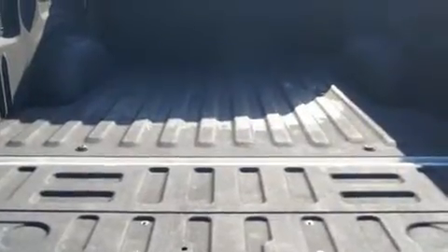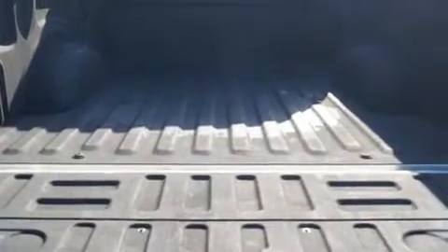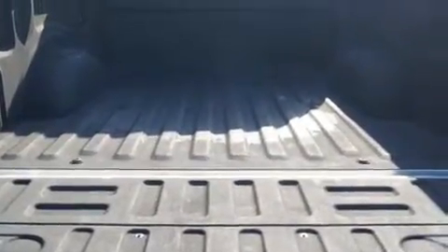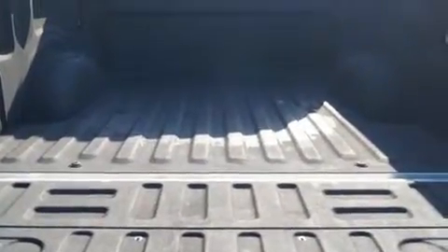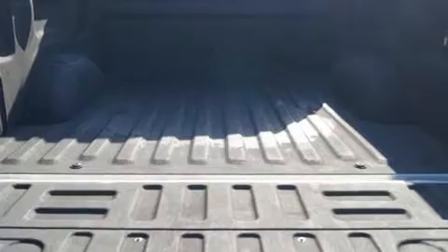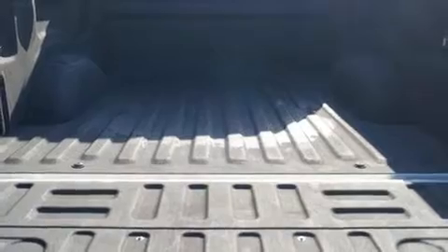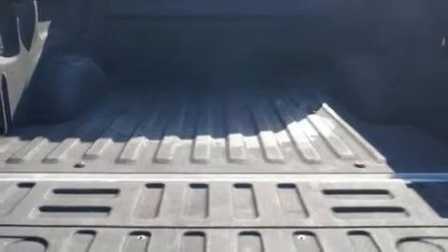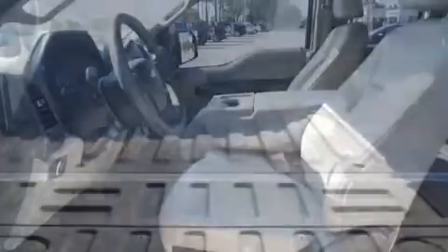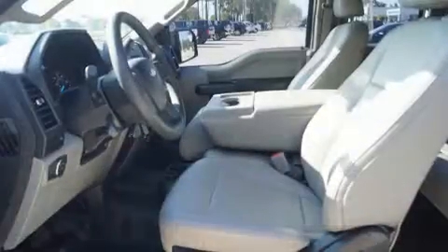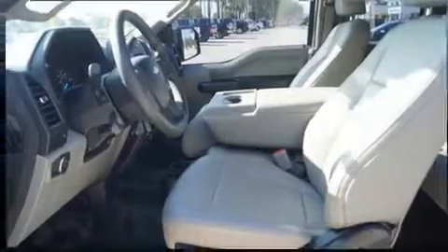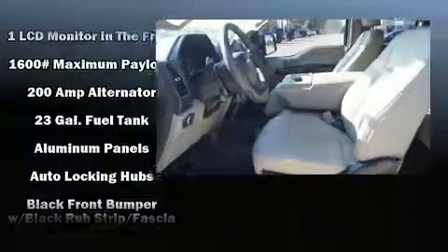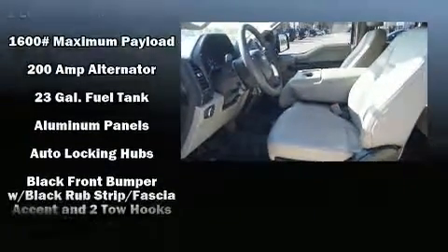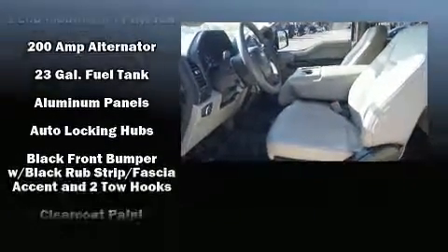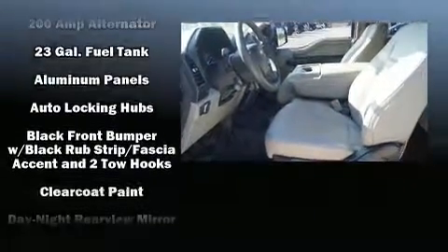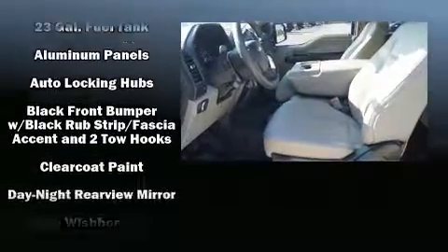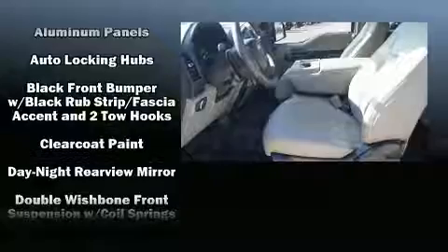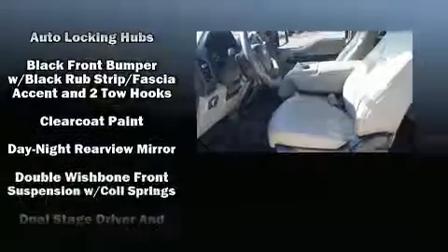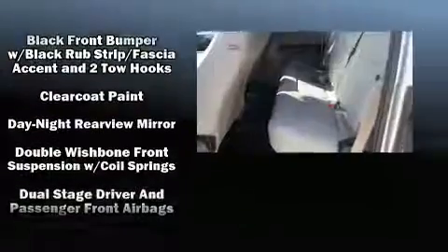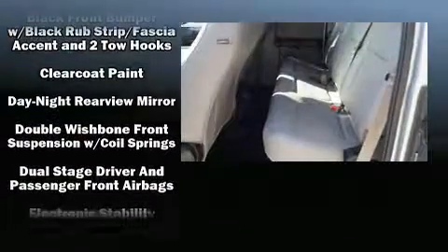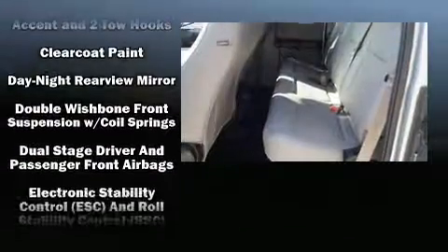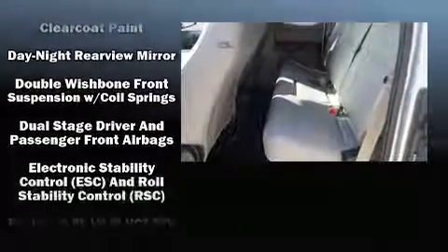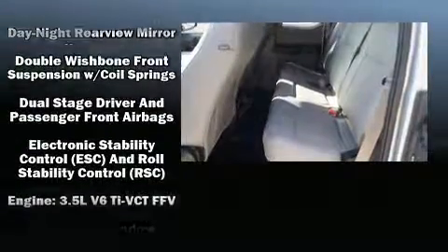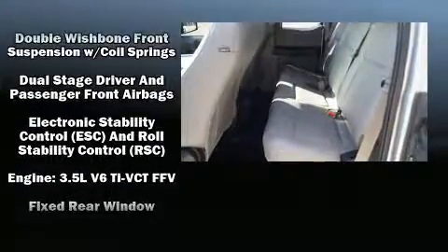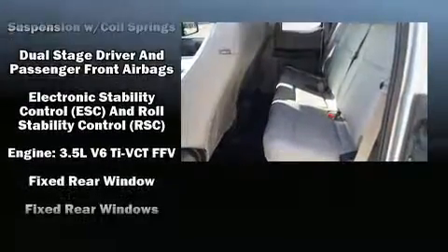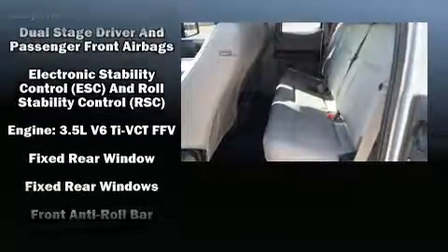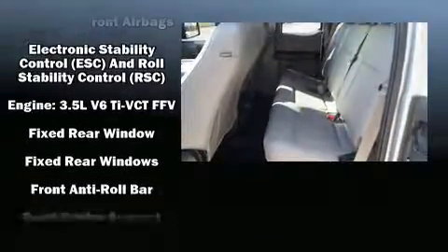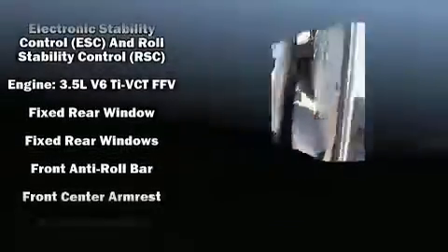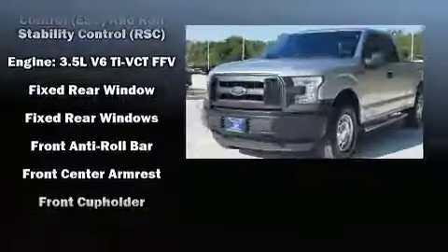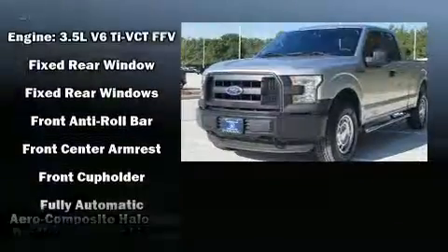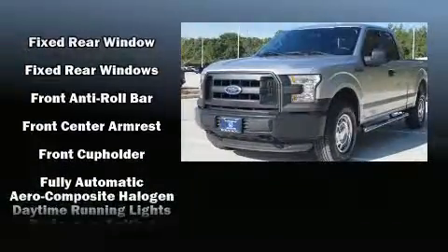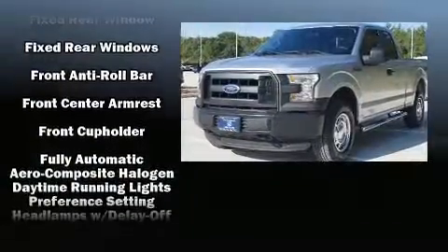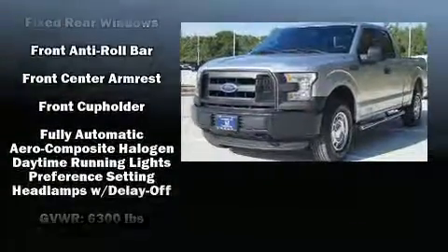Passengers are protected by various safety and security features including dual front impact airbags with occupant sensing airbag, head curtain airbags, traction control, brake assist, ignition disabling, and four-wheel disc brakes with ABS.